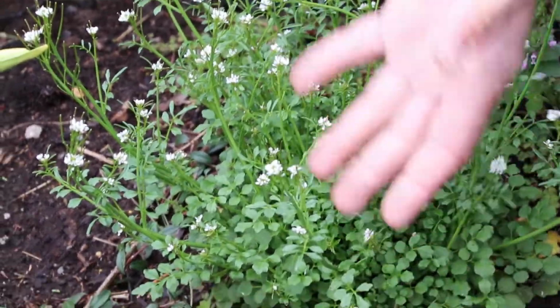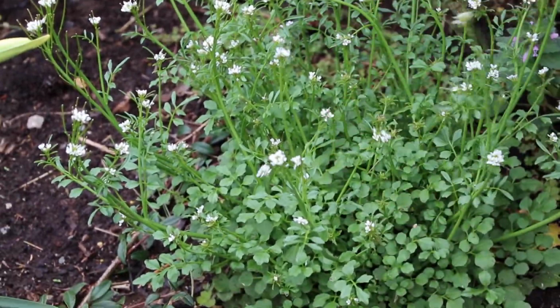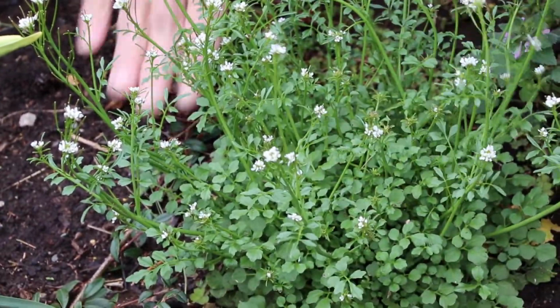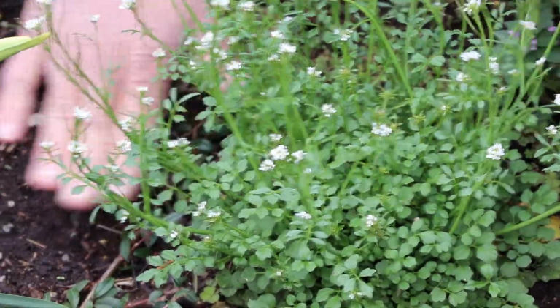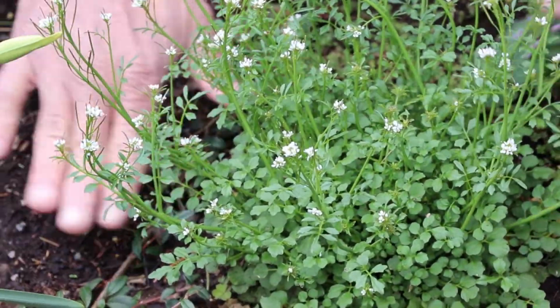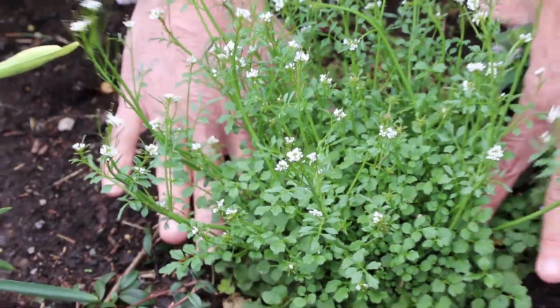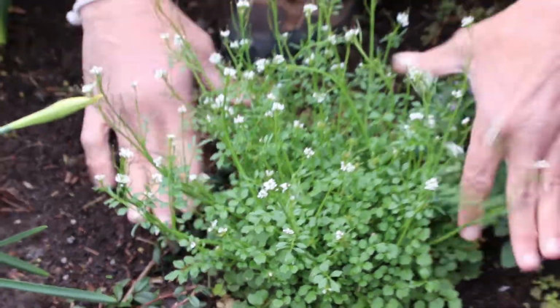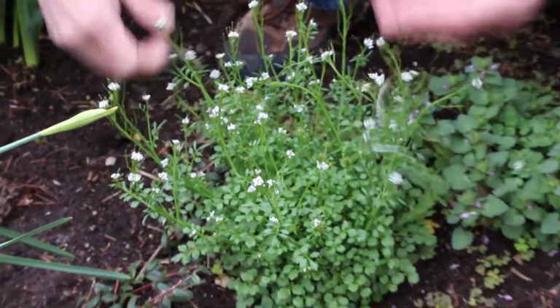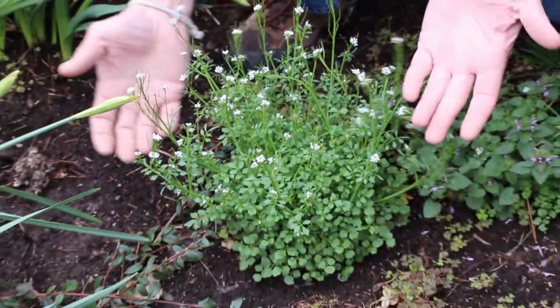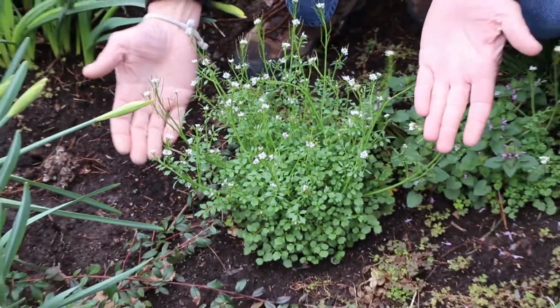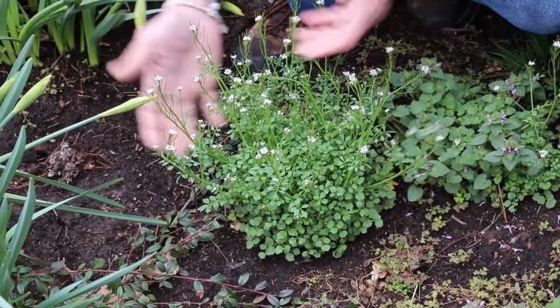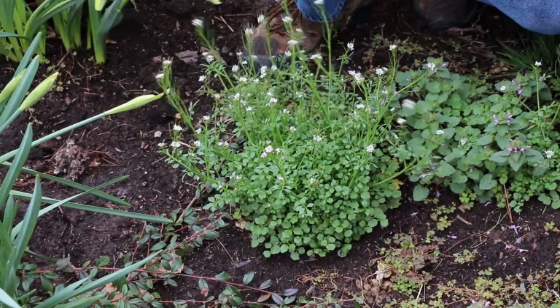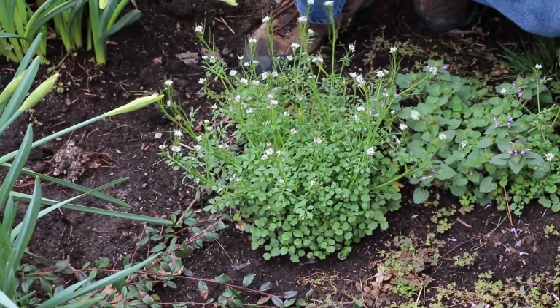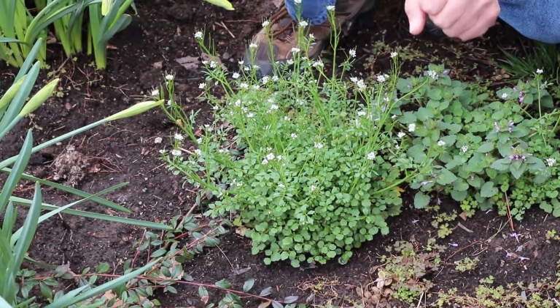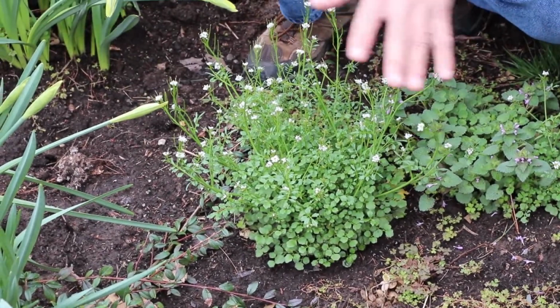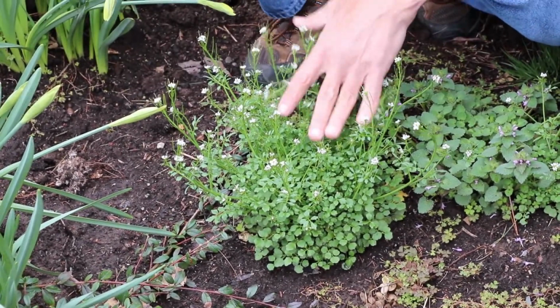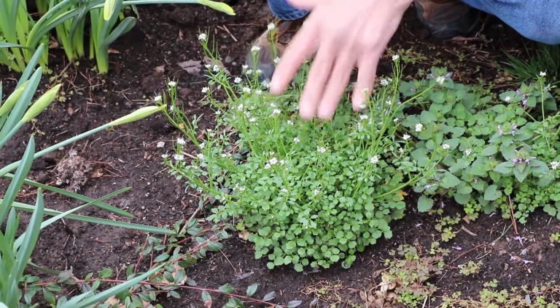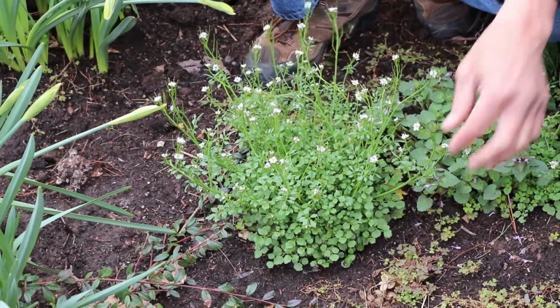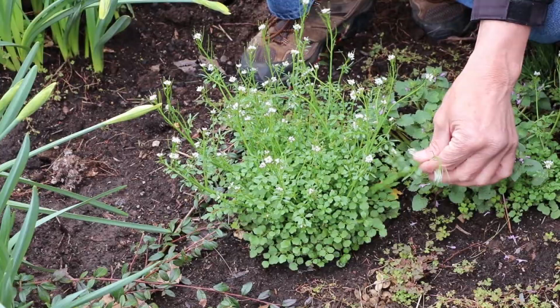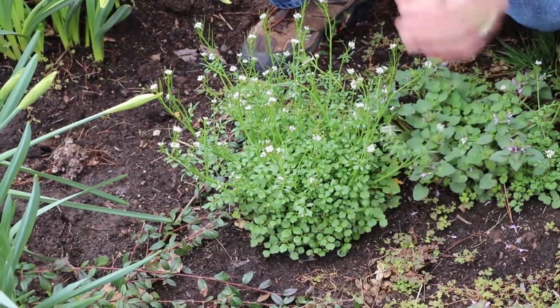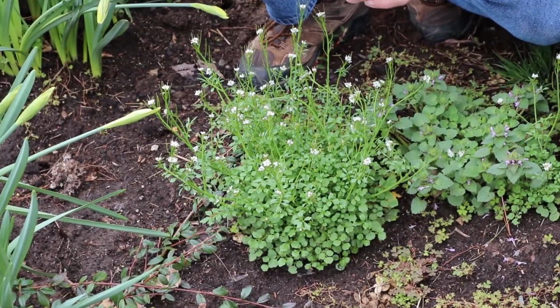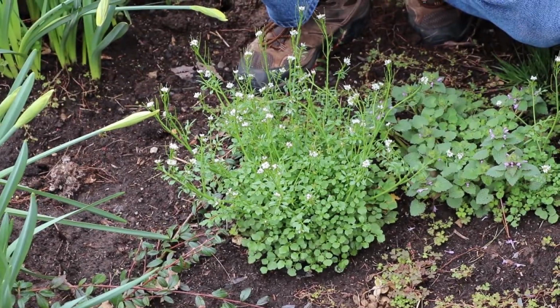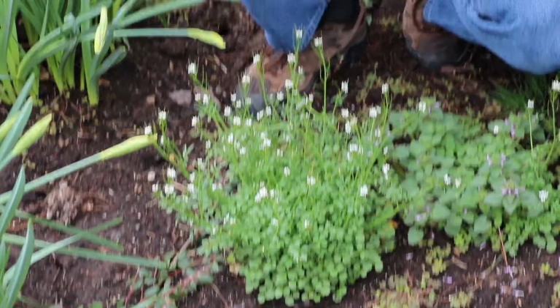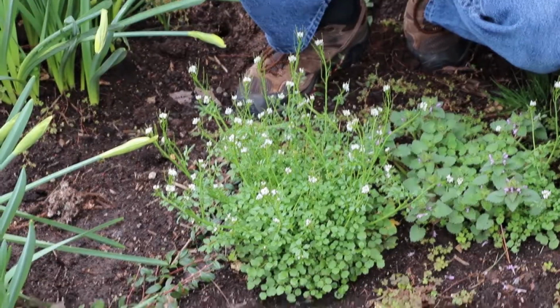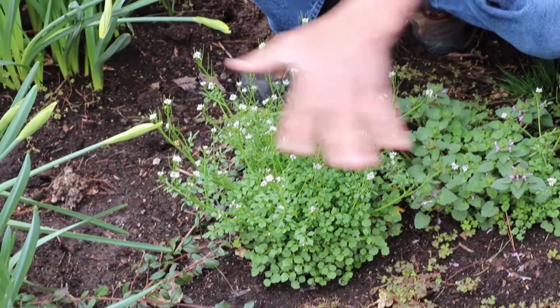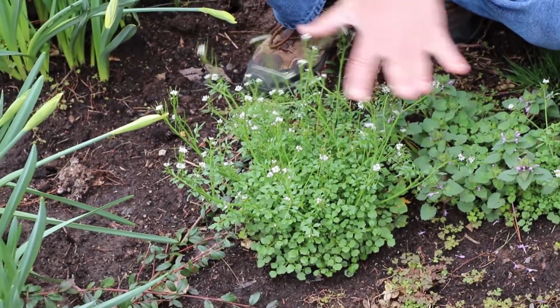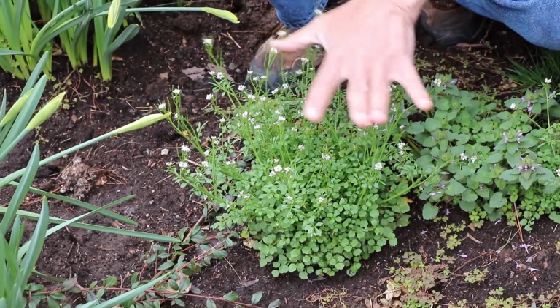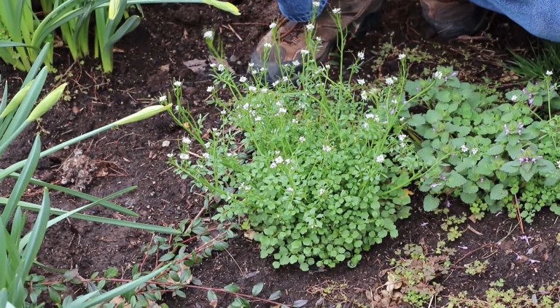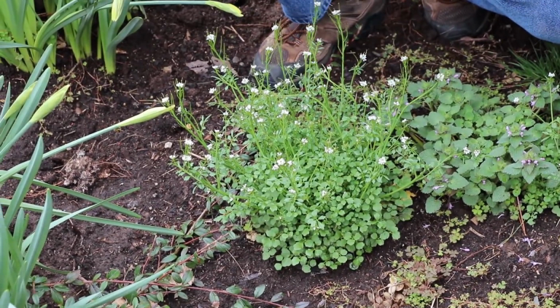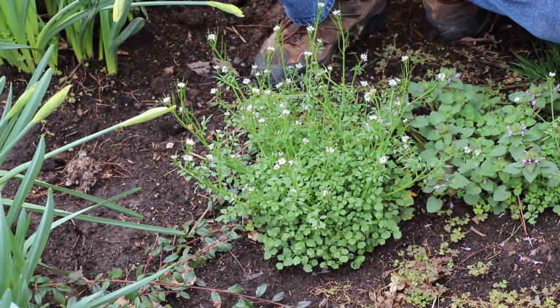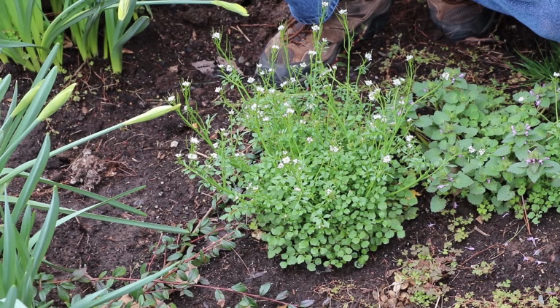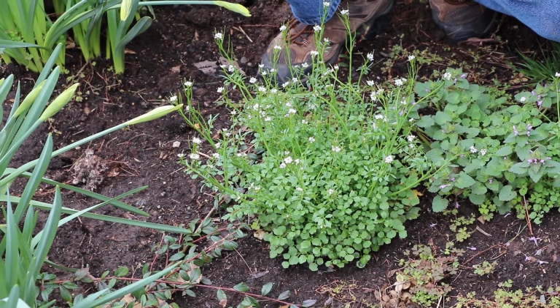It comes up in the fall, stays very, very small, often in your lawn, and then with the first warm days of spring it jumps forth. At this point, this plant has already formed seed pods, so nothing we can spray this with at this point is going to stop the seed formation.